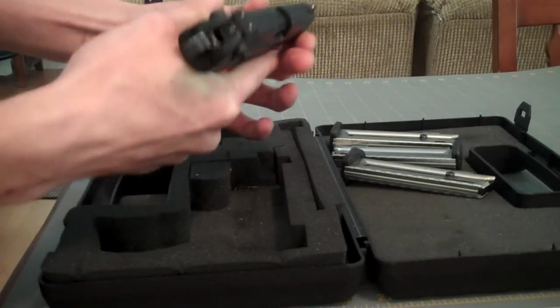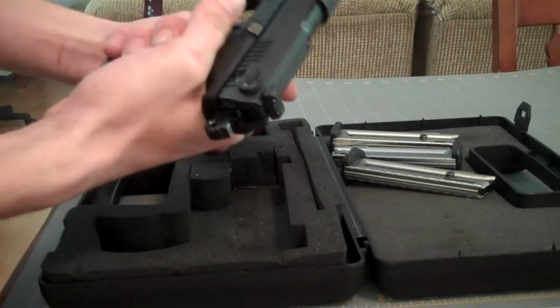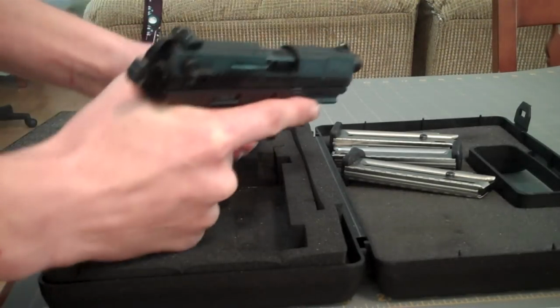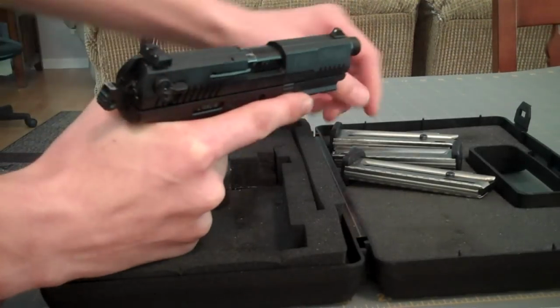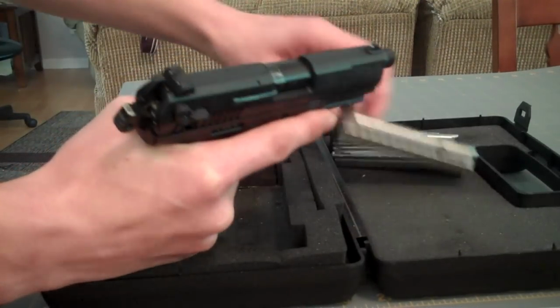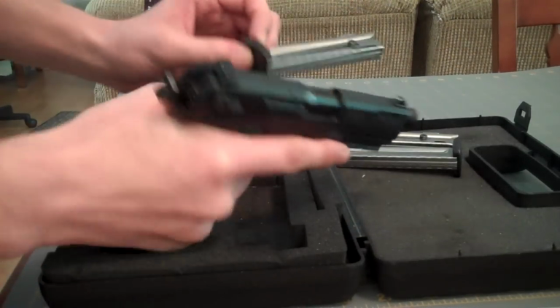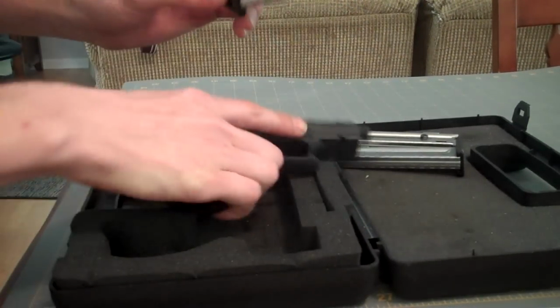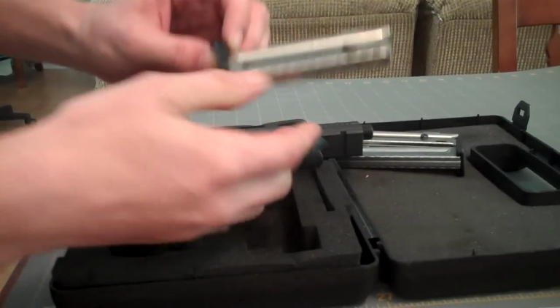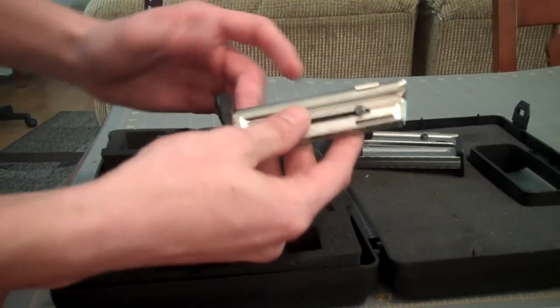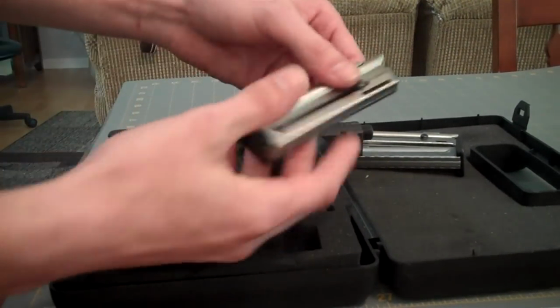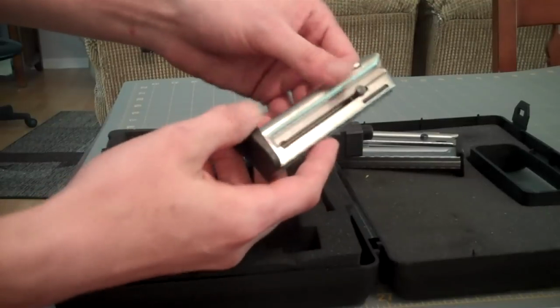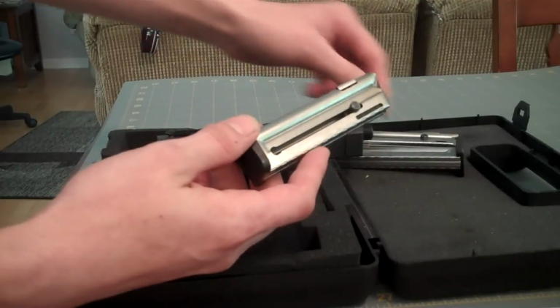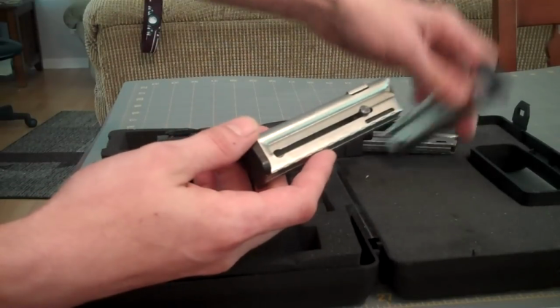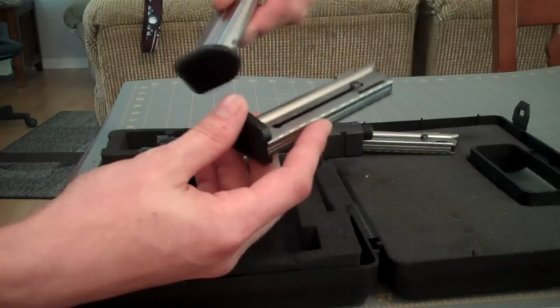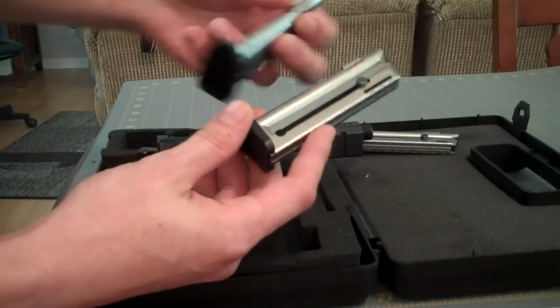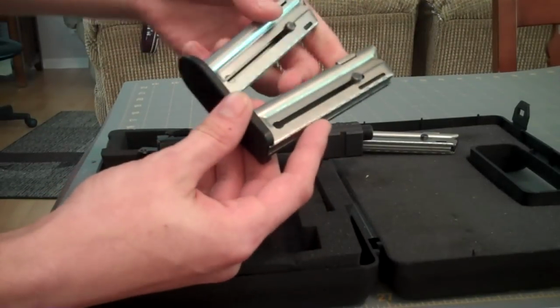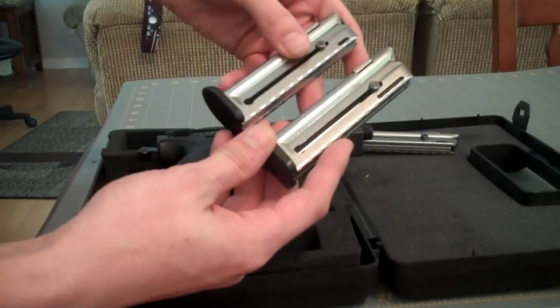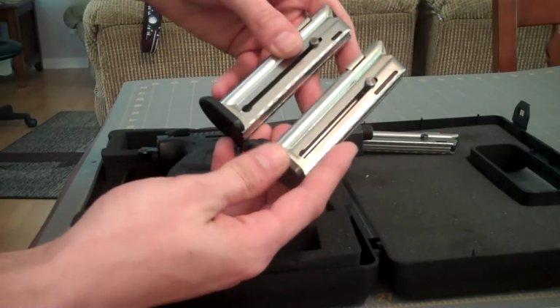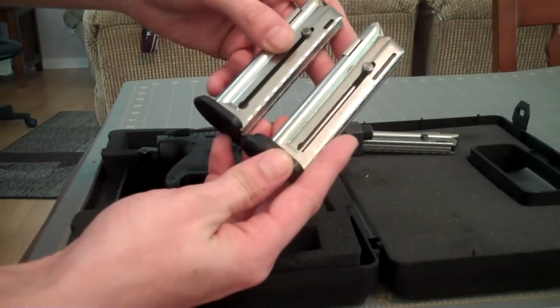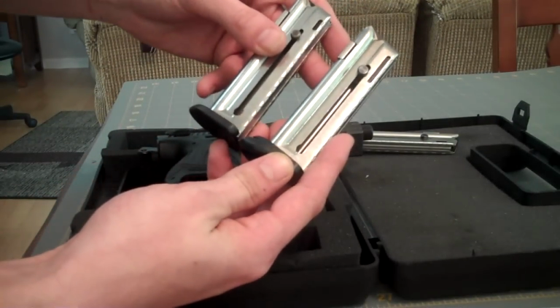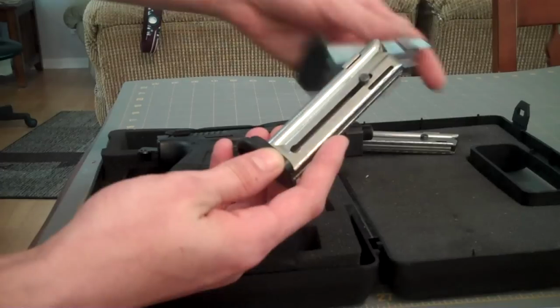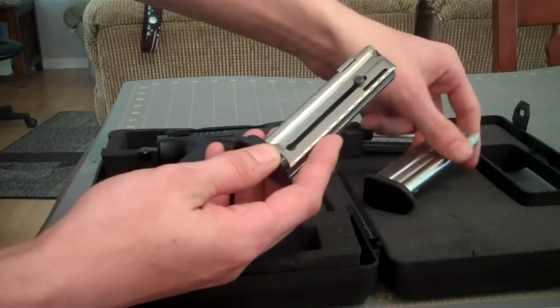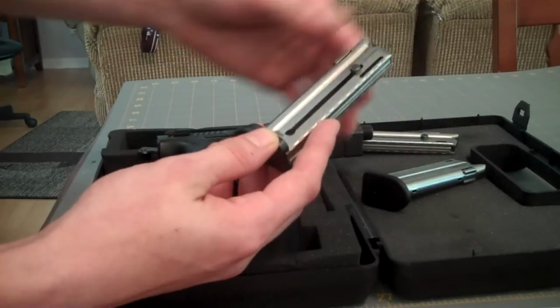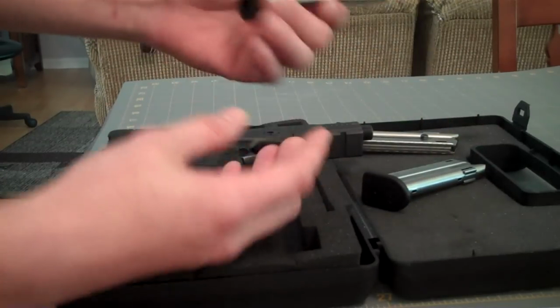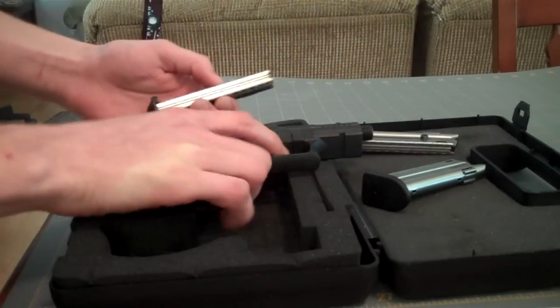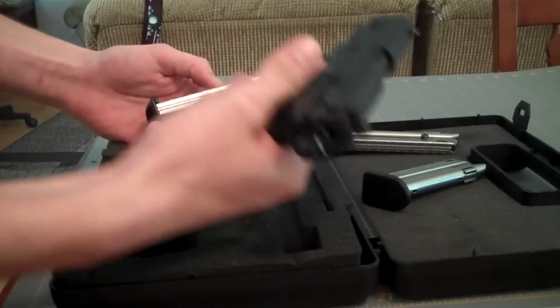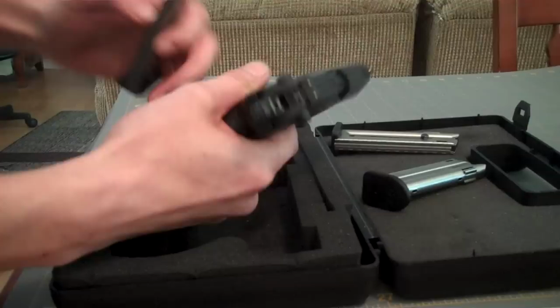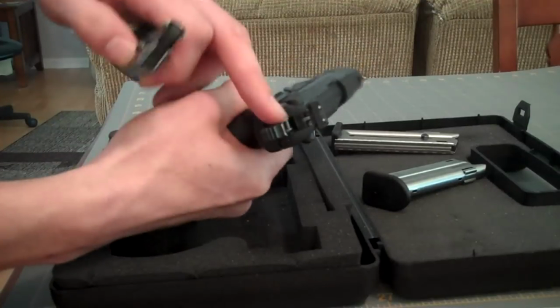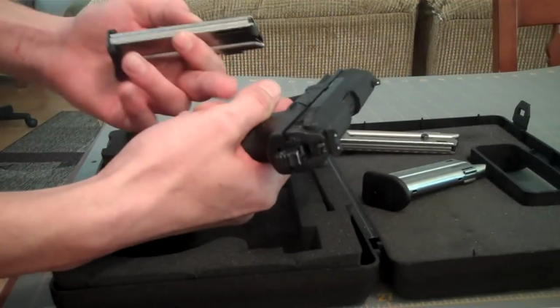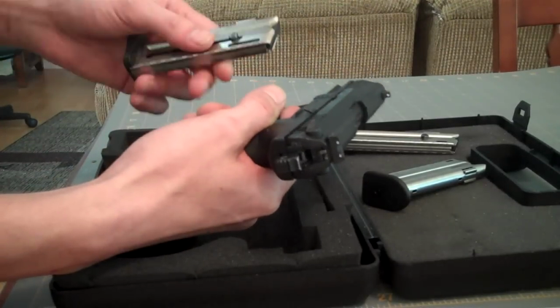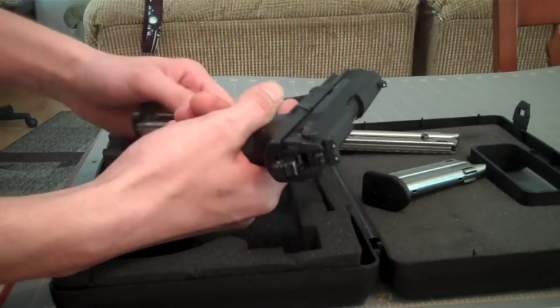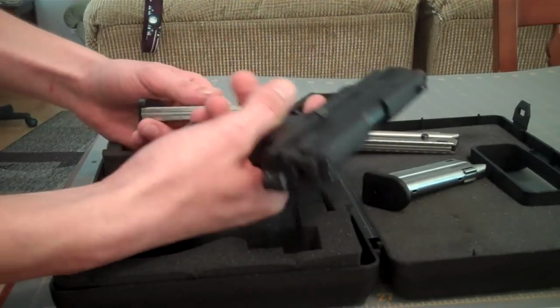It feels really good in the hand. They make different types of magazines for it — the one with the finger rest, and then here's your standard. Either one, they fire pretty good. It's got a safety on it where the hammer won't drop unless there's a mag in there.